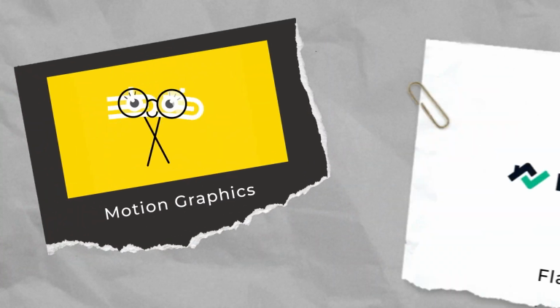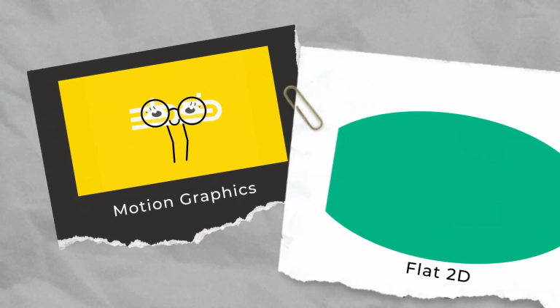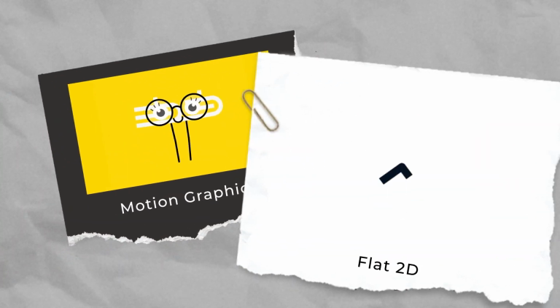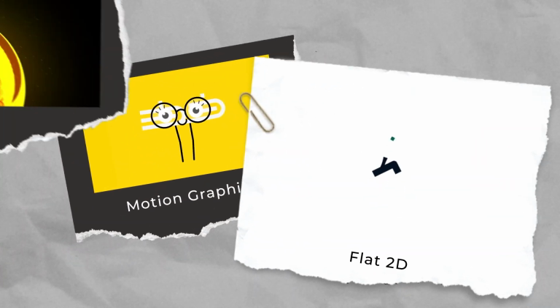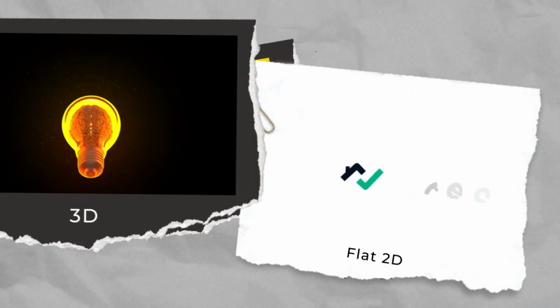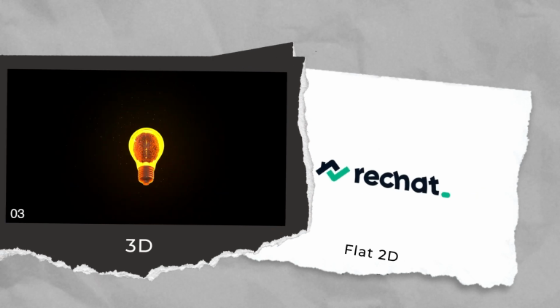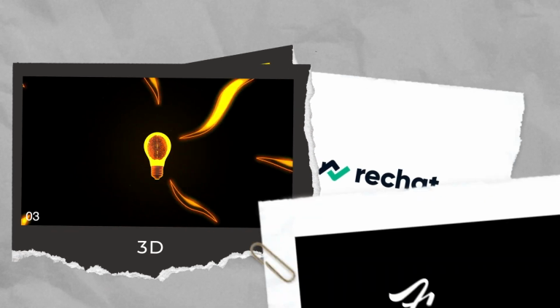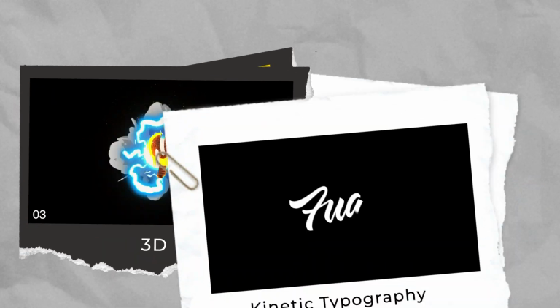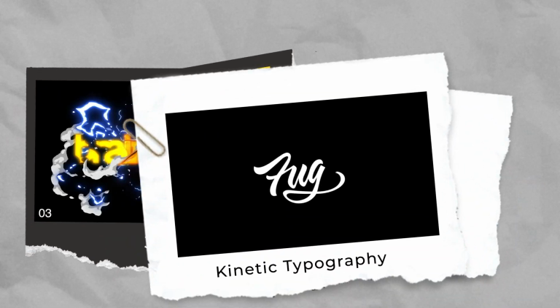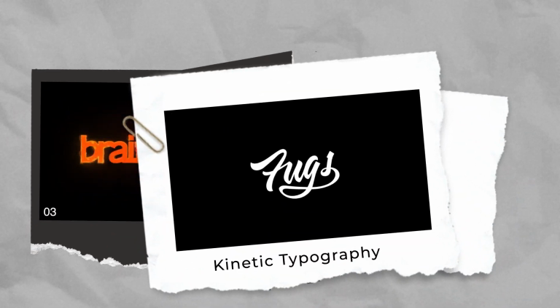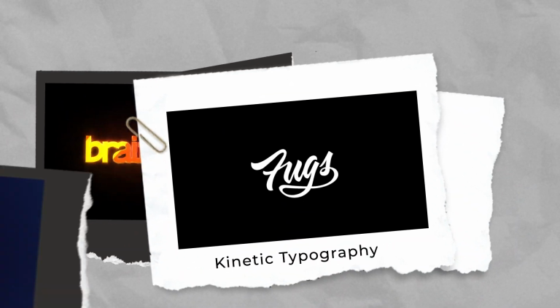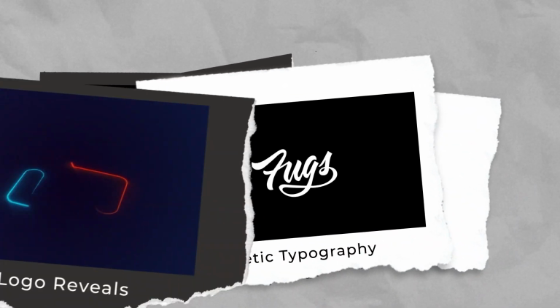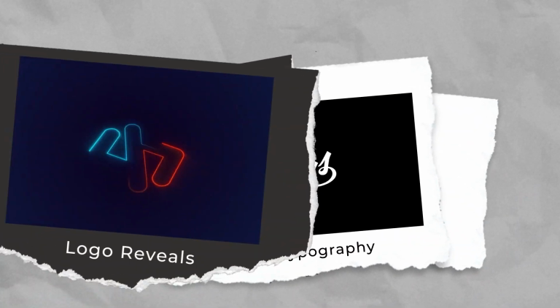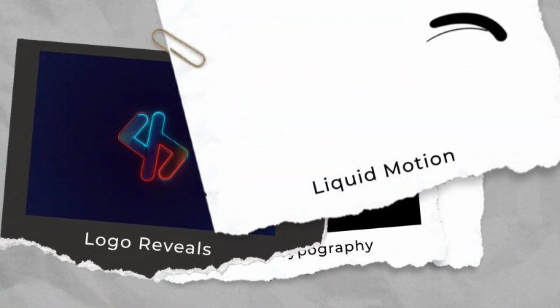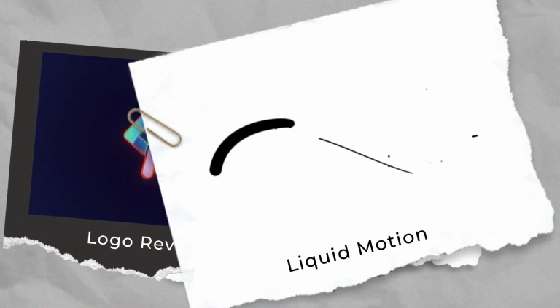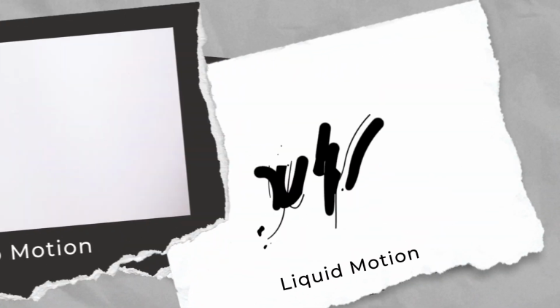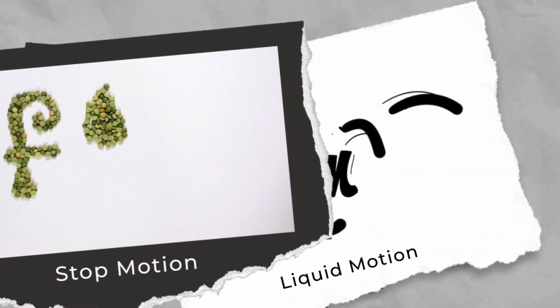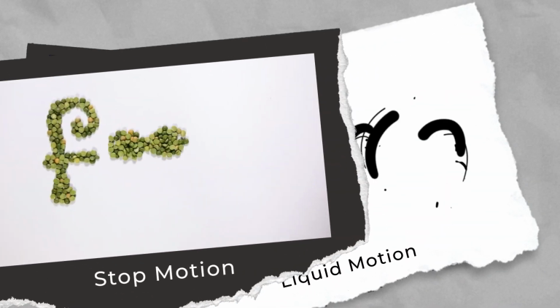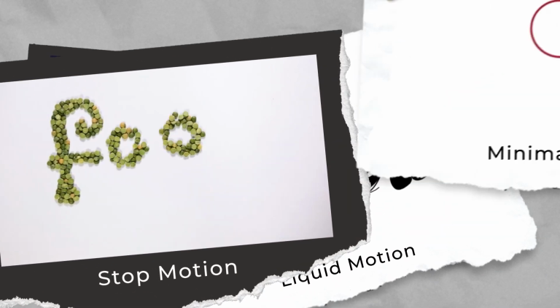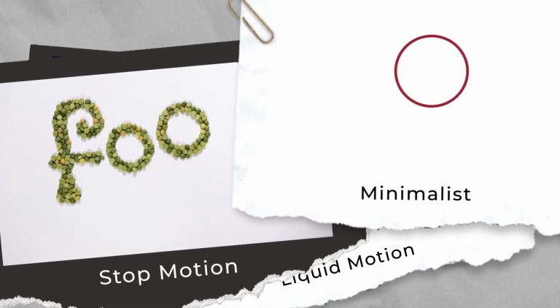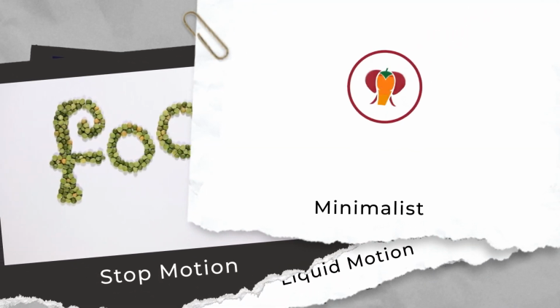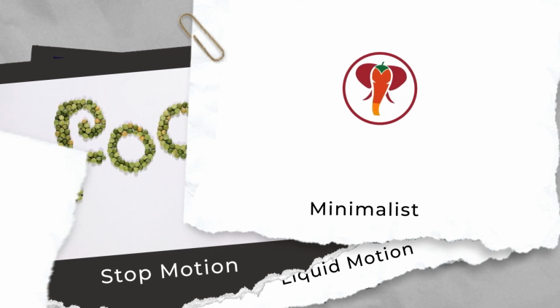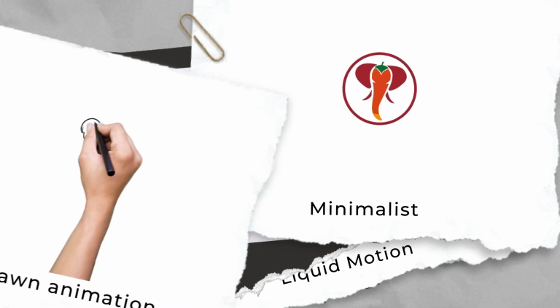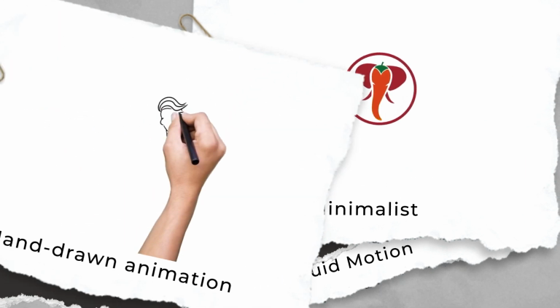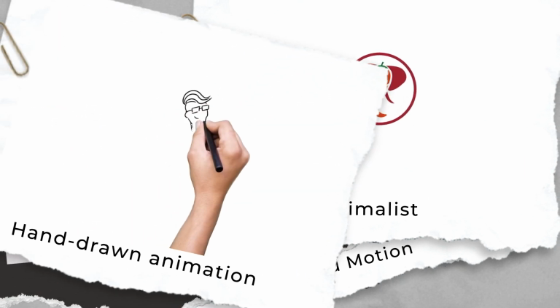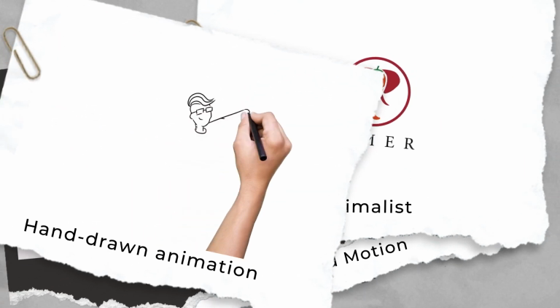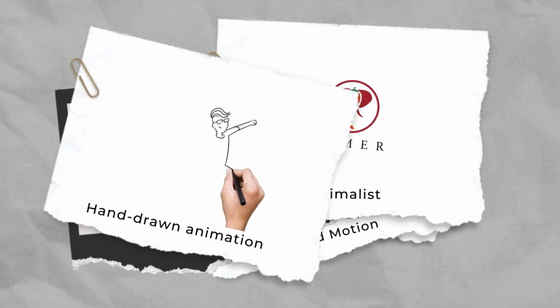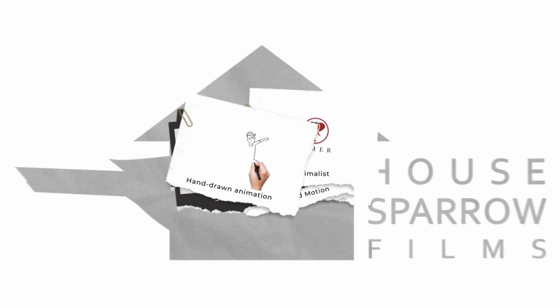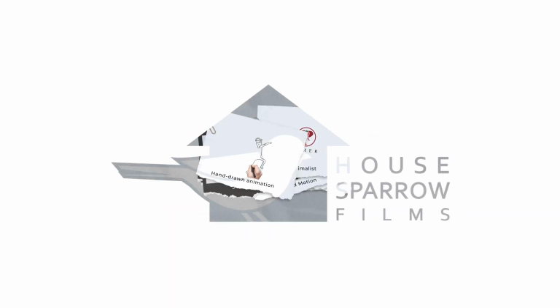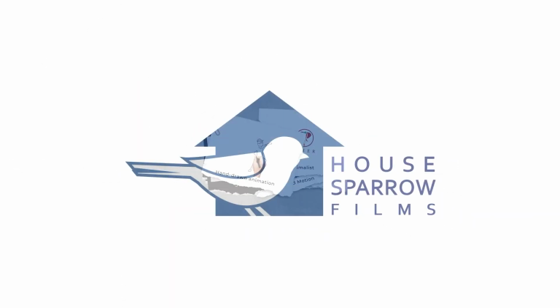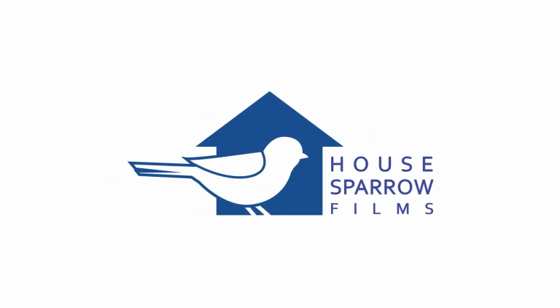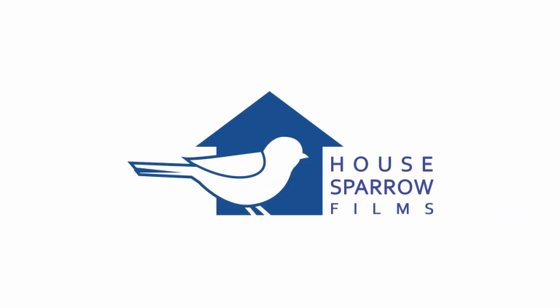Motion graphics, flat 2D or 3D, kinetic typography, logo reveals, liquid motion, stop motion, minimalist ones, or hand-drawn animation. At House Sparrow Films, we do it all.